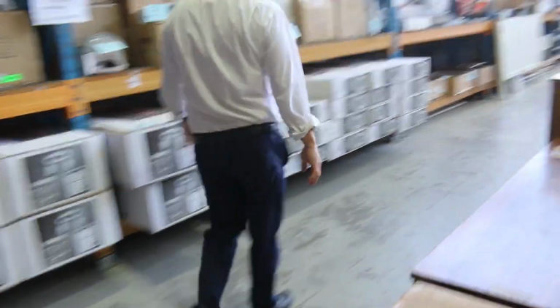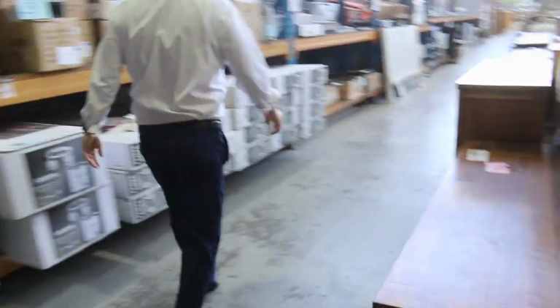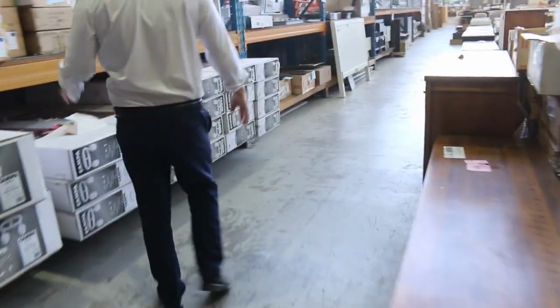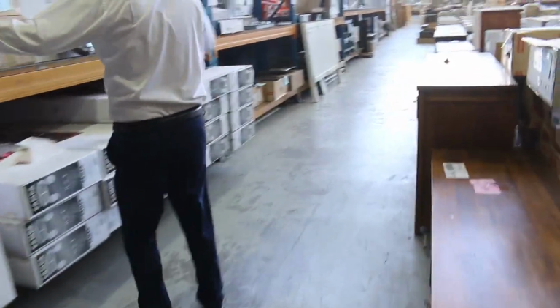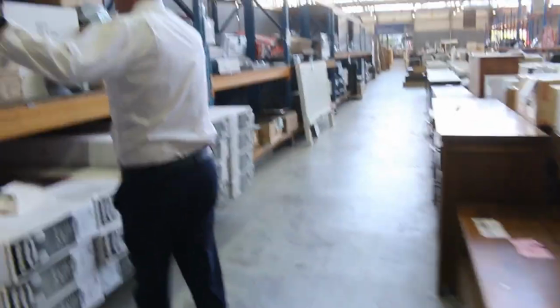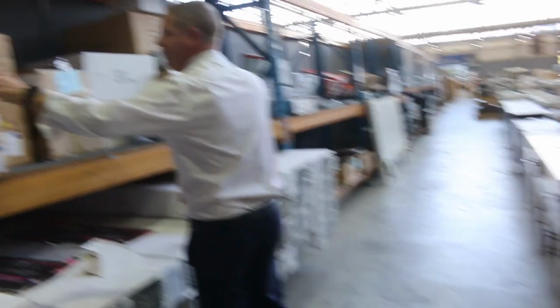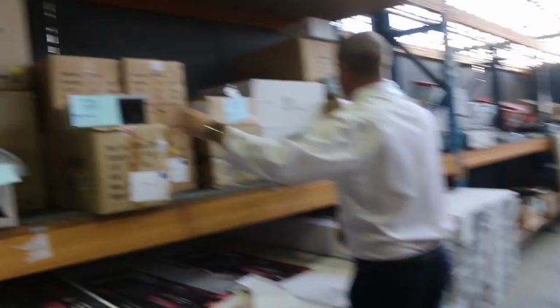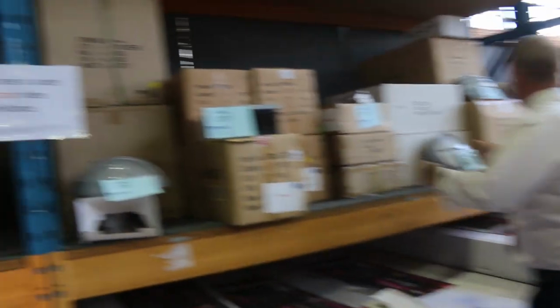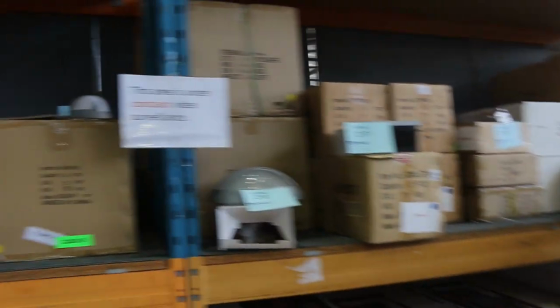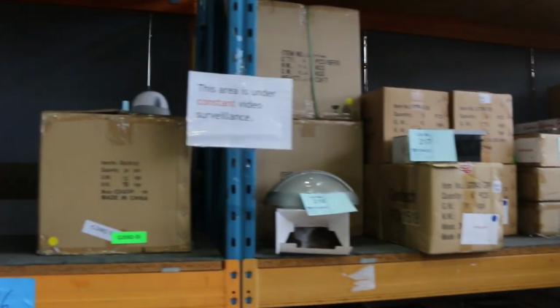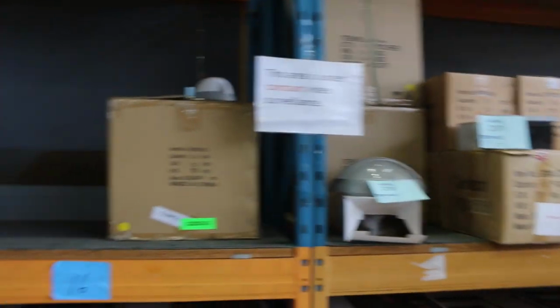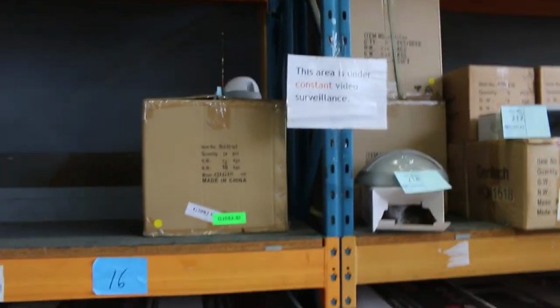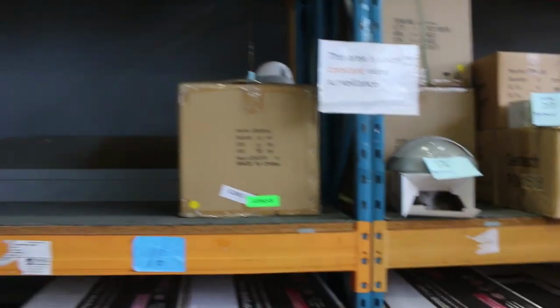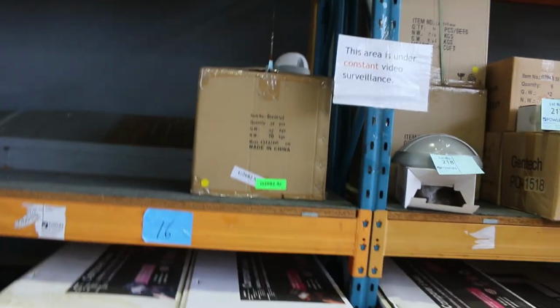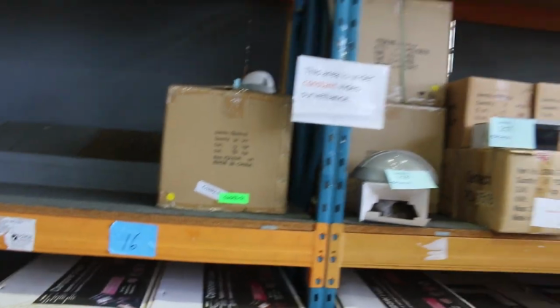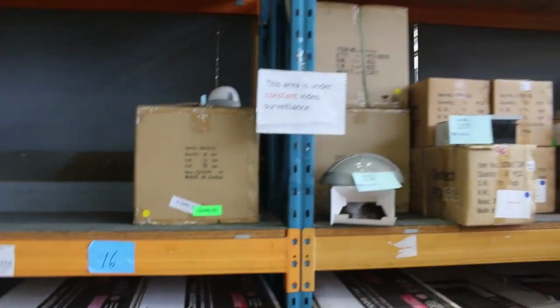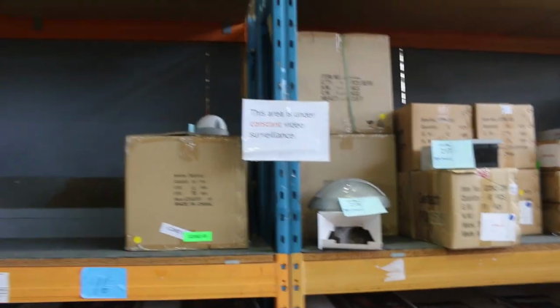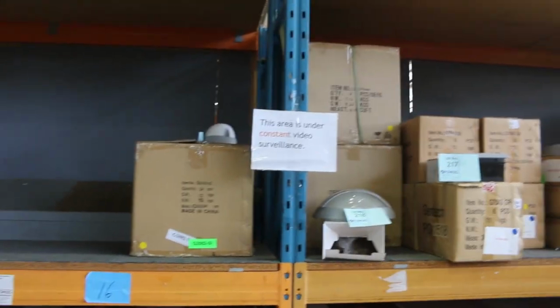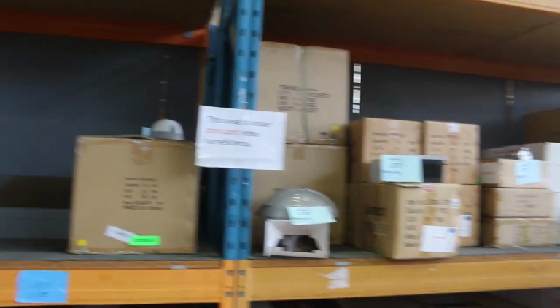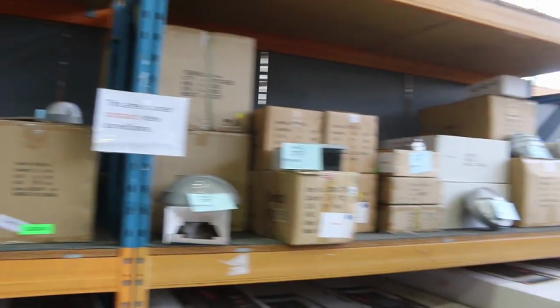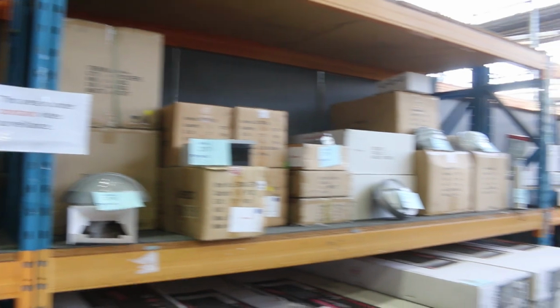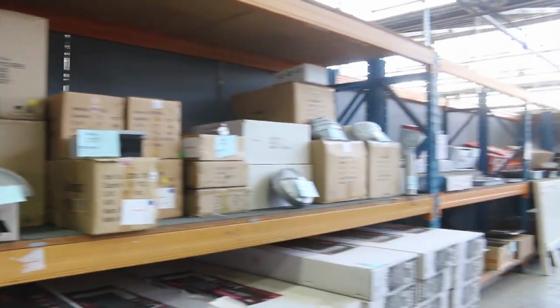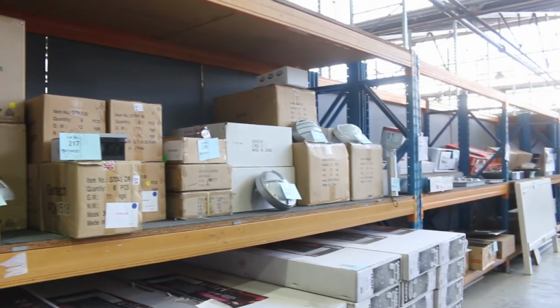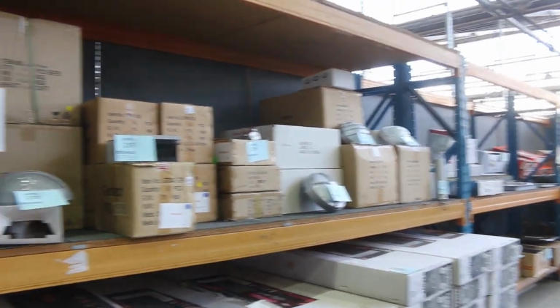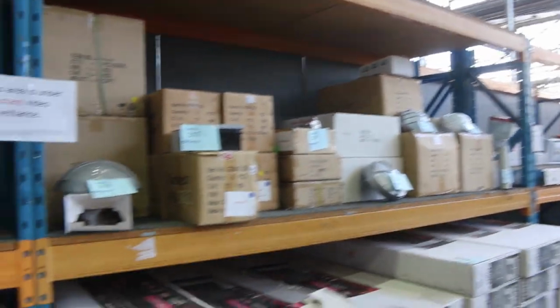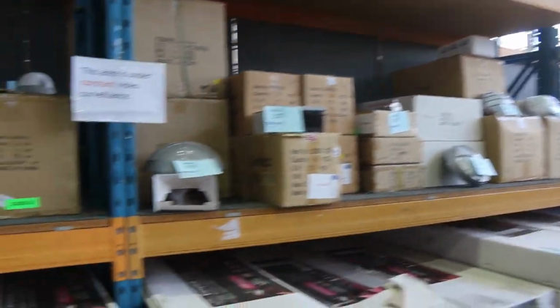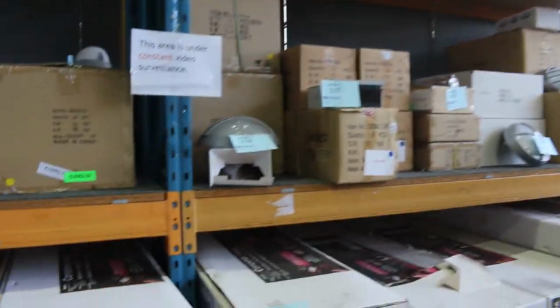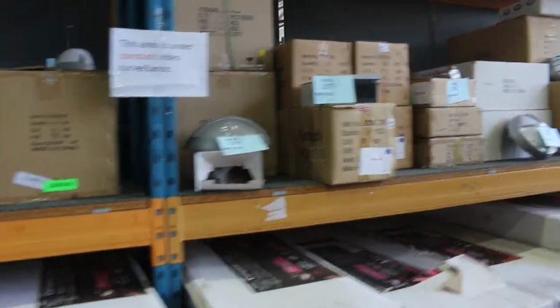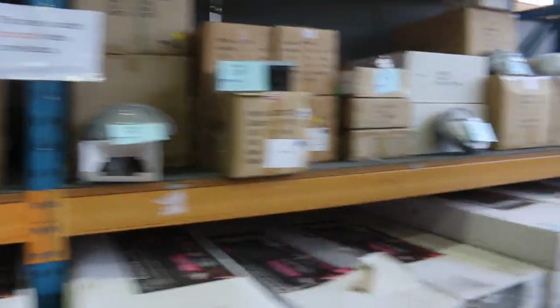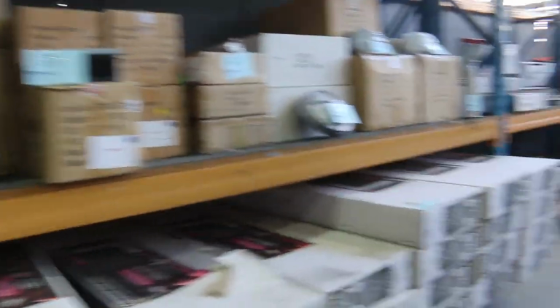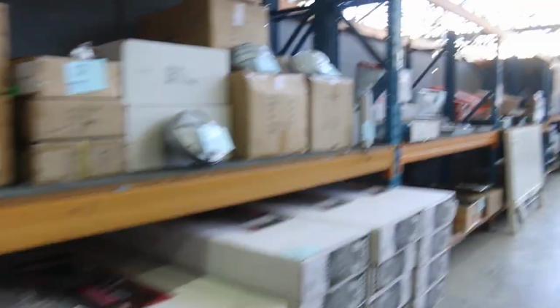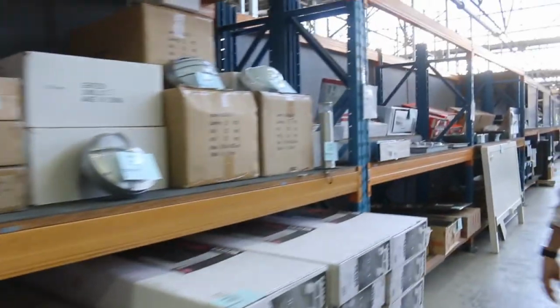Up through here we've got a heap of outdoor lighting. It's all one lot — really nice looking stuff. Have a look at all of that — amazing.